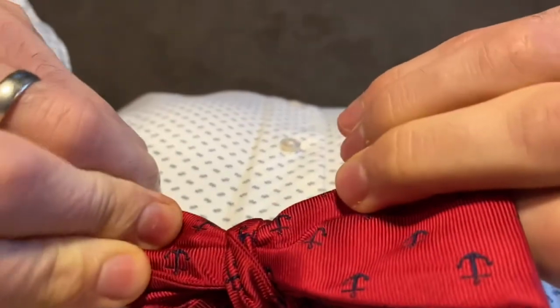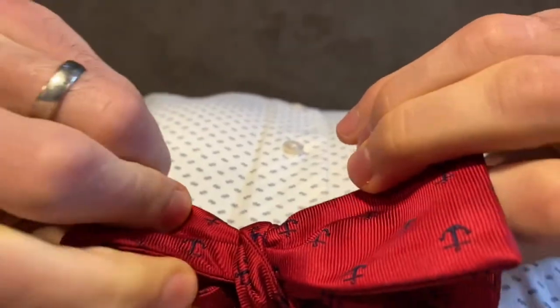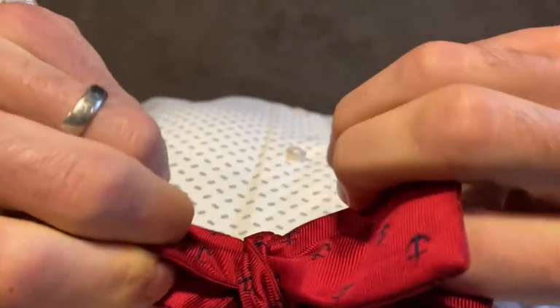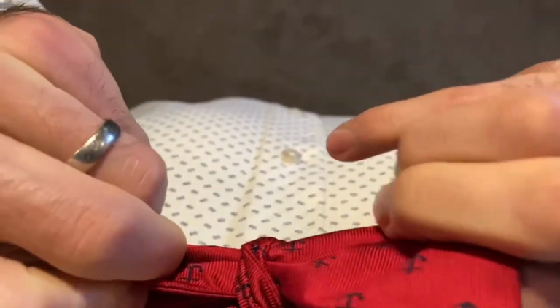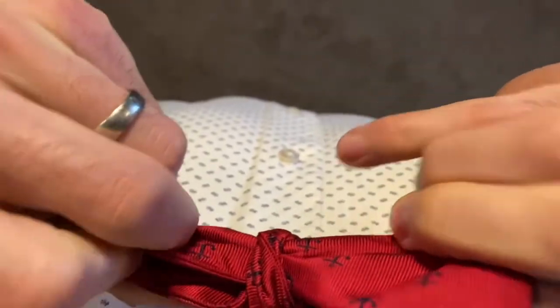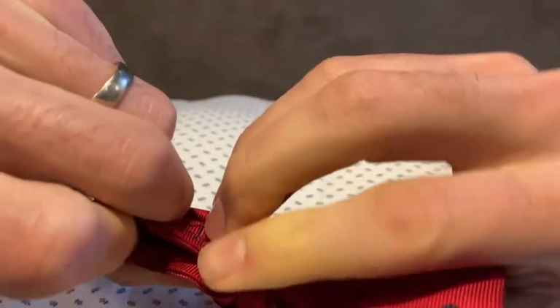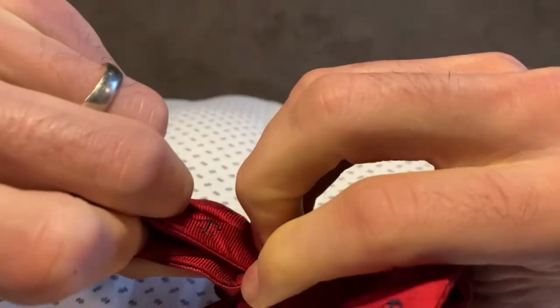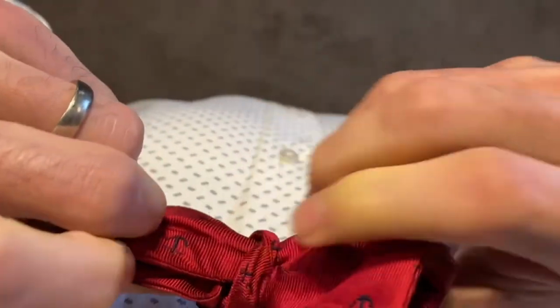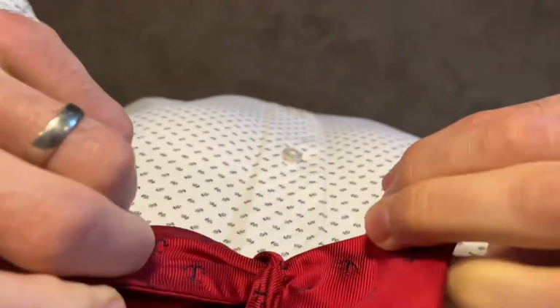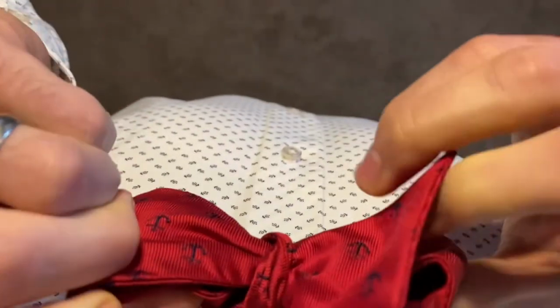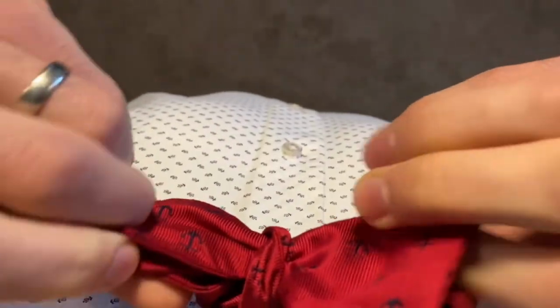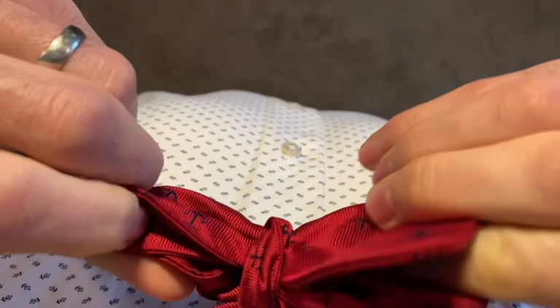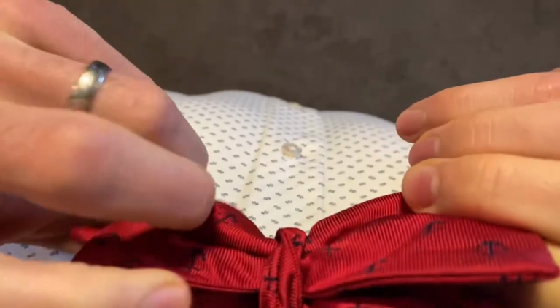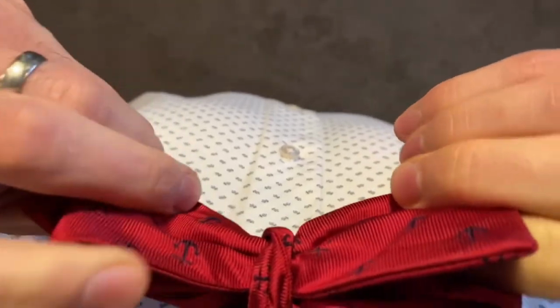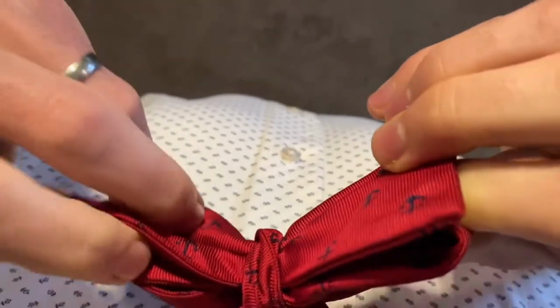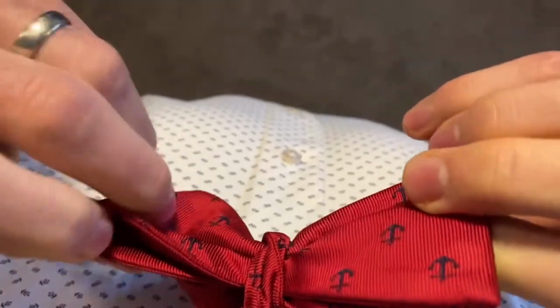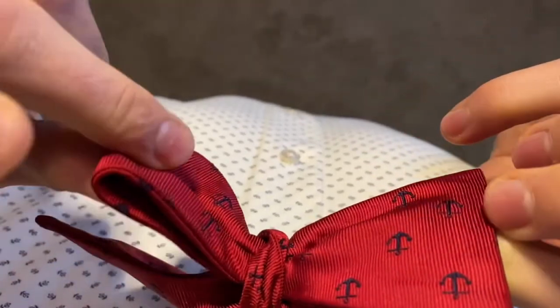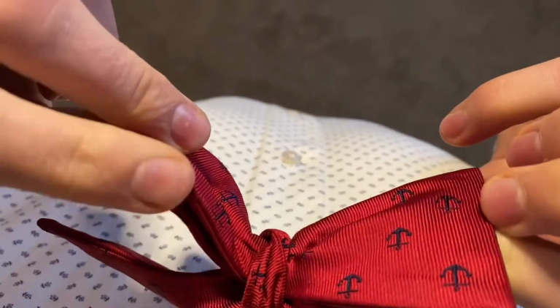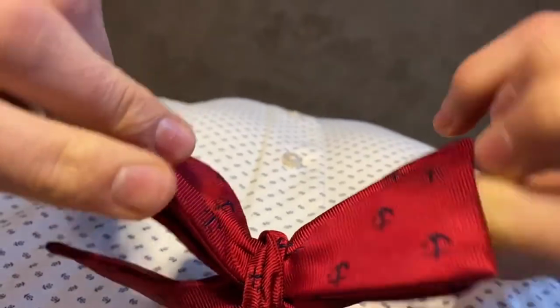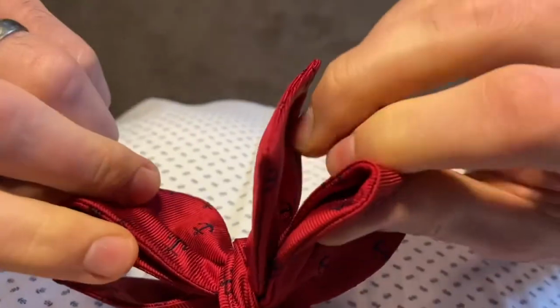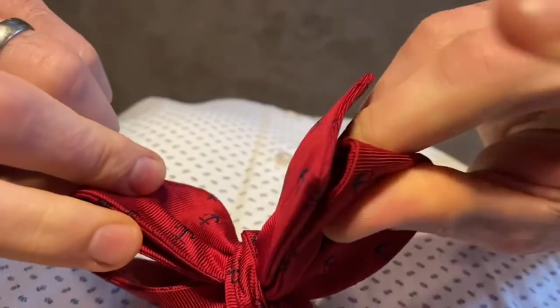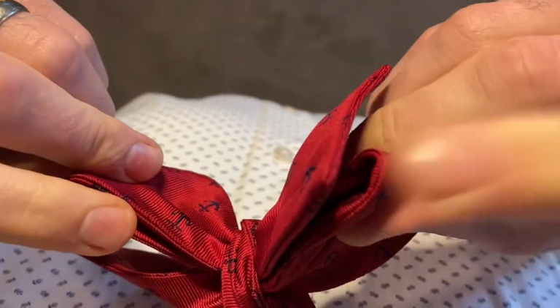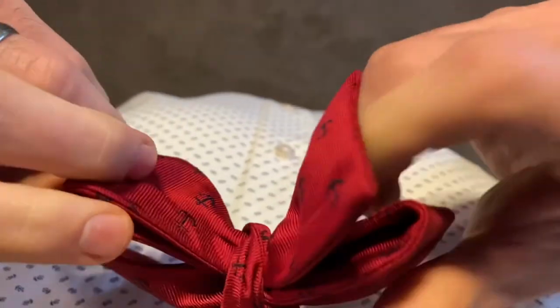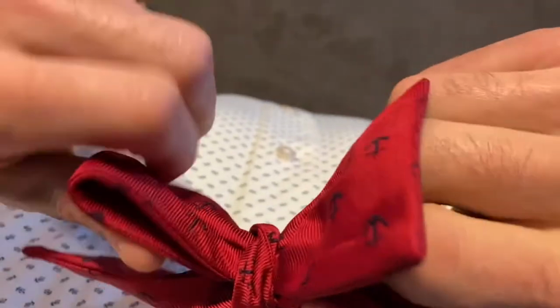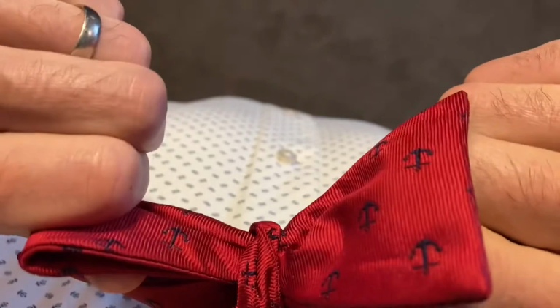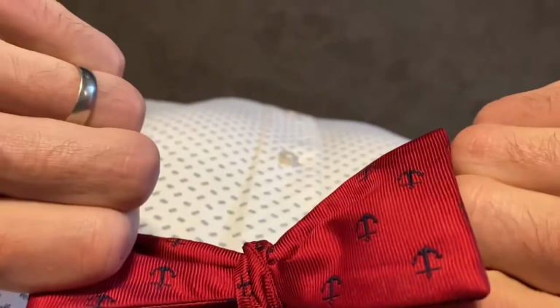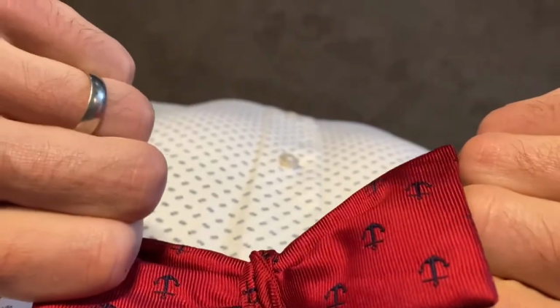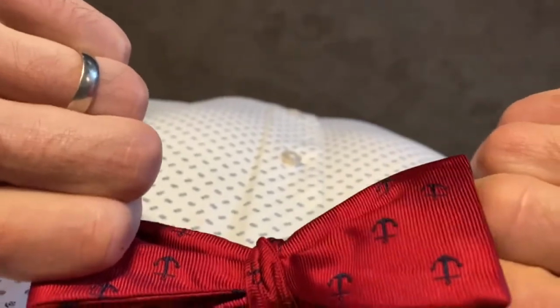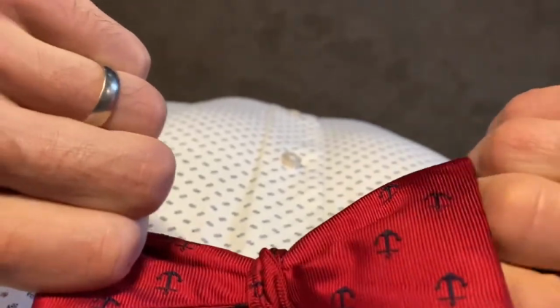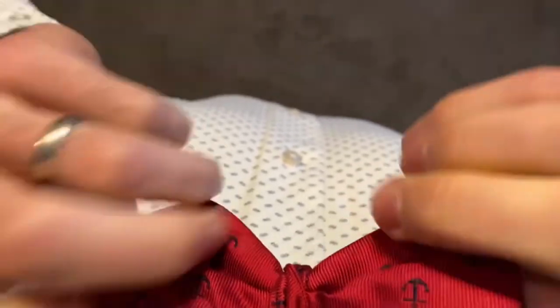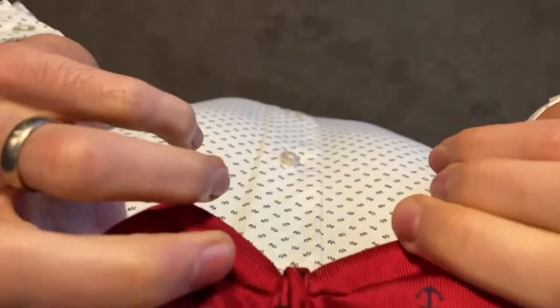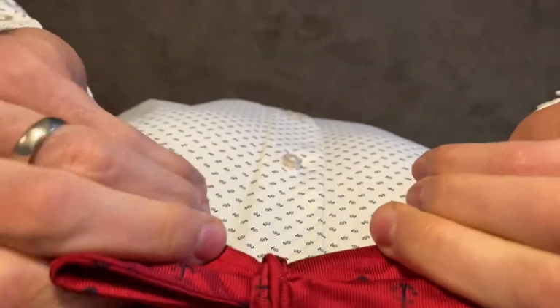You'll note that your bow tie — the front — will have the loop on the left side, and the back of the bow tie will have the loop on the right. Those are the parts you're going to want to grab onto to pull and cinch up your knot.